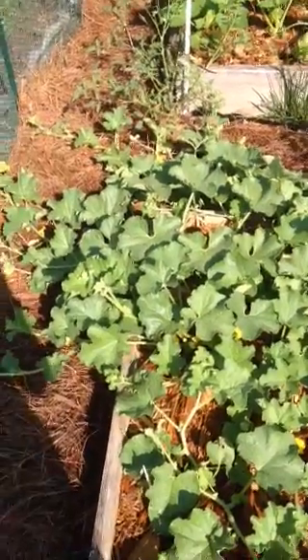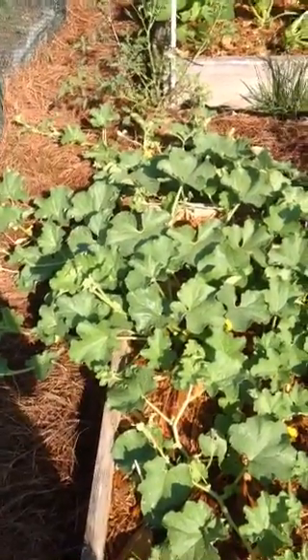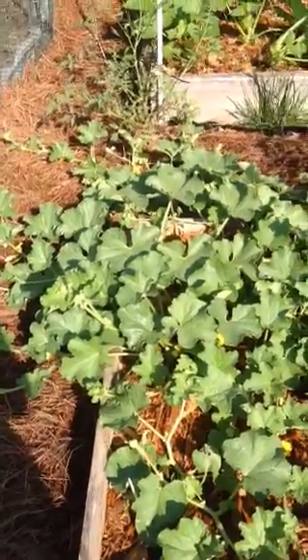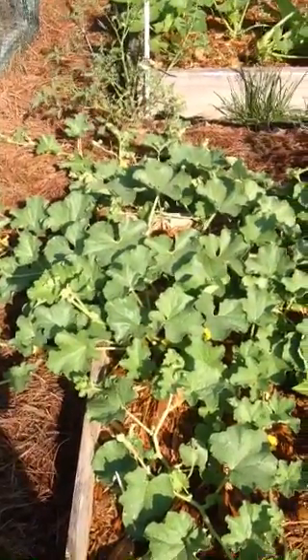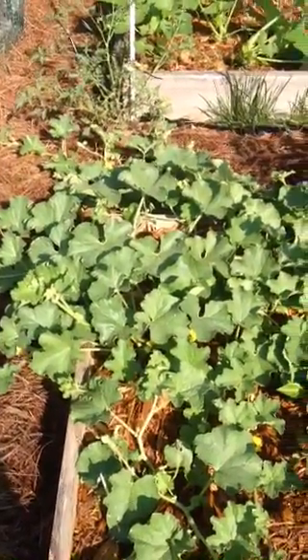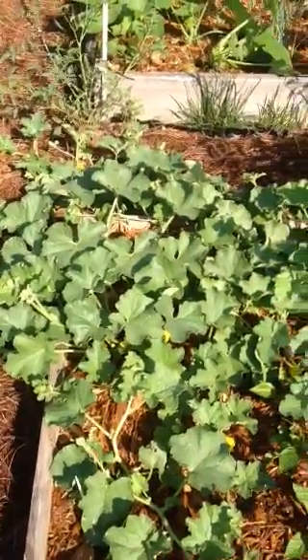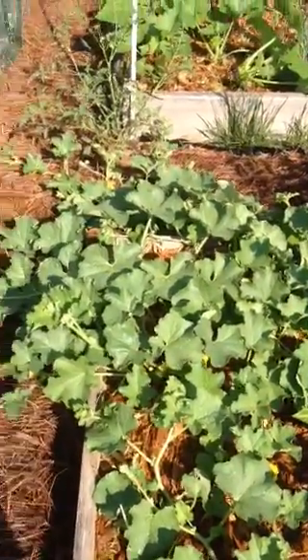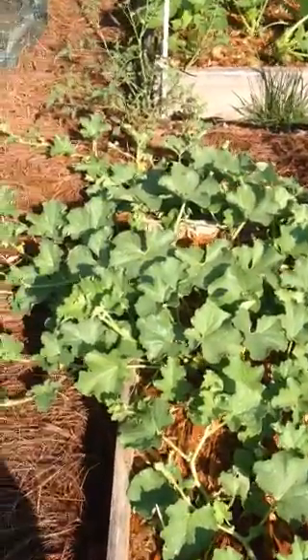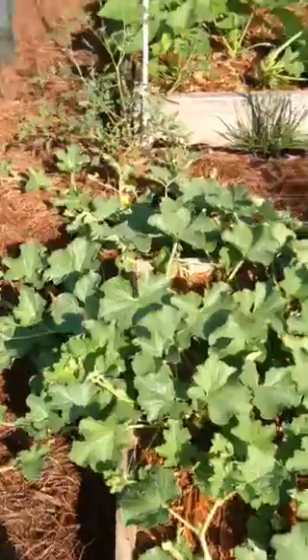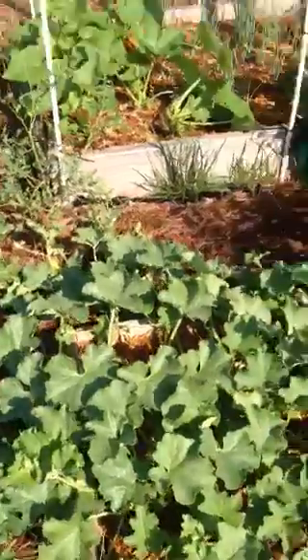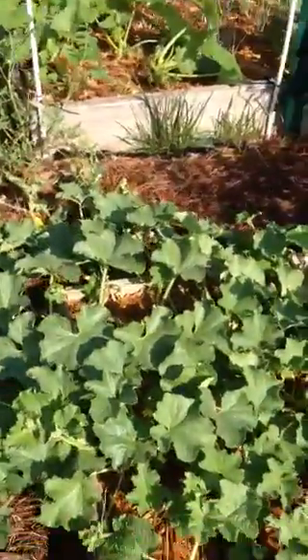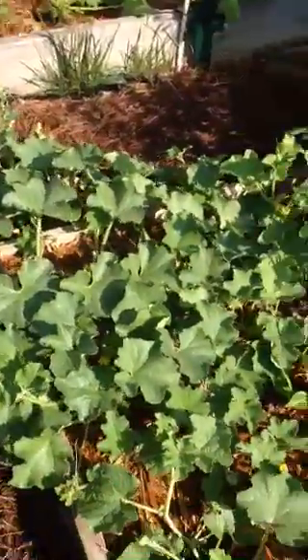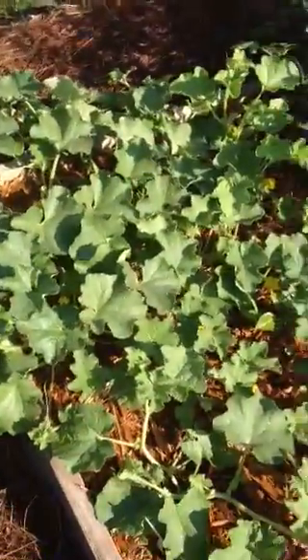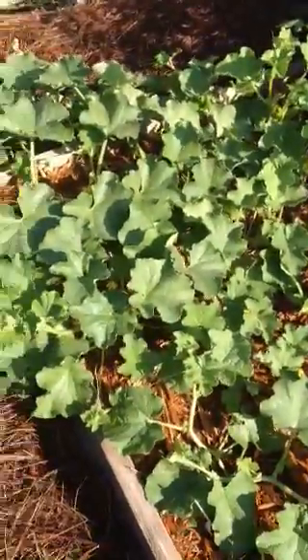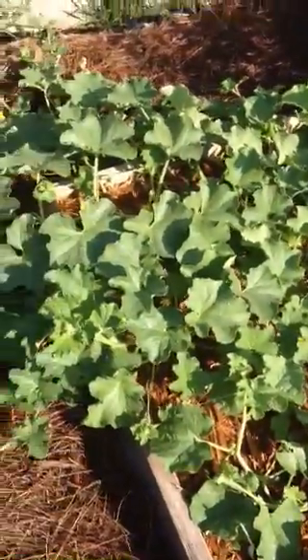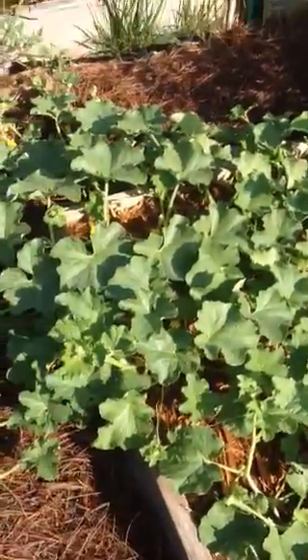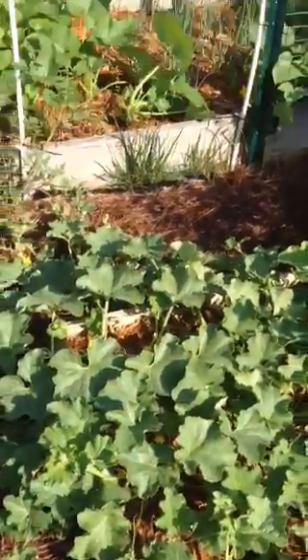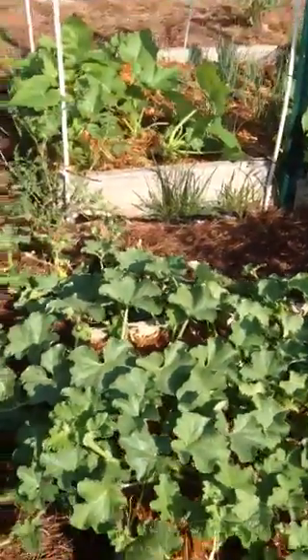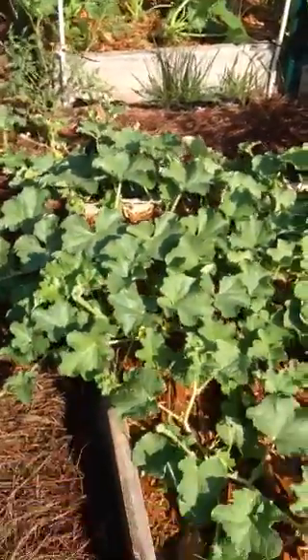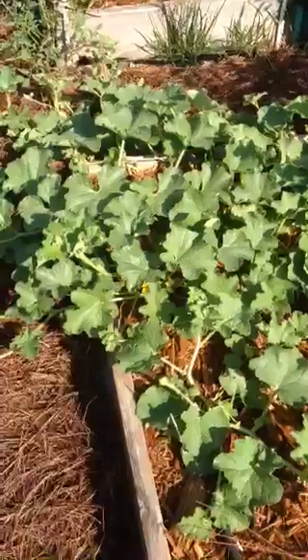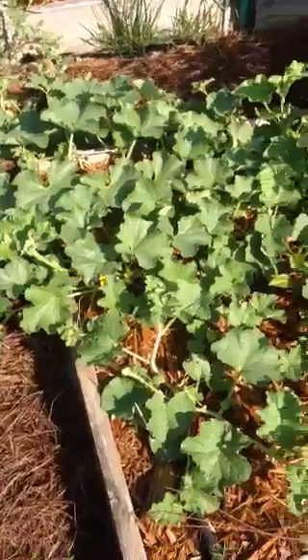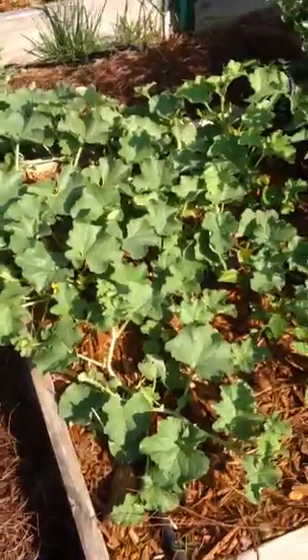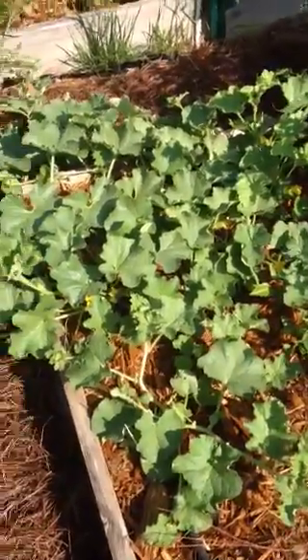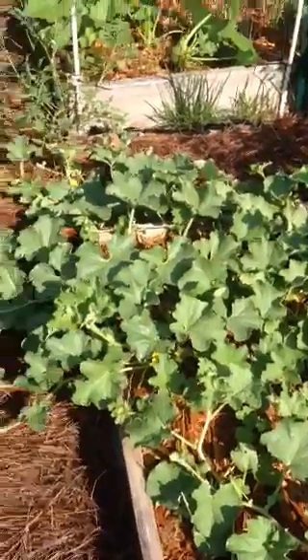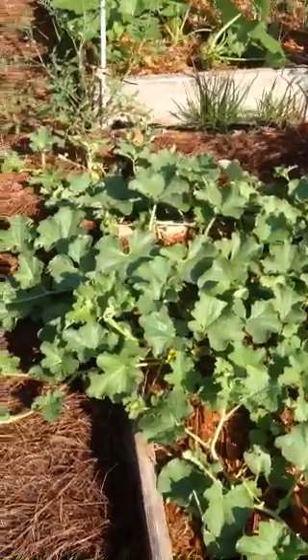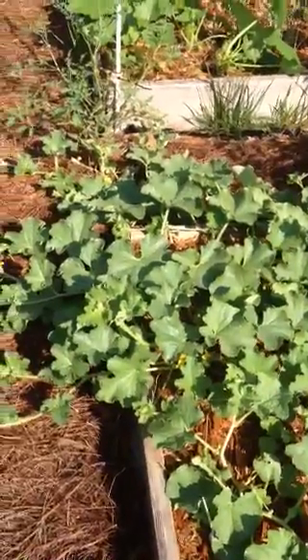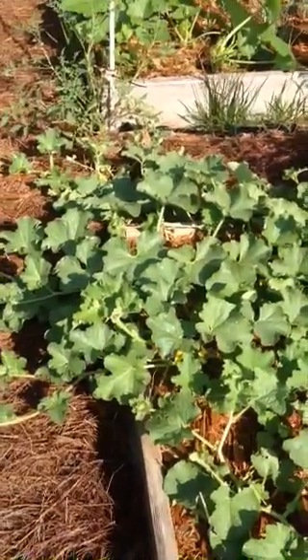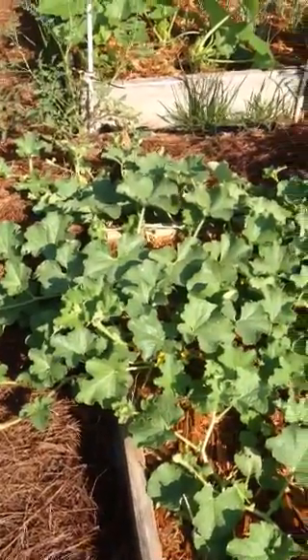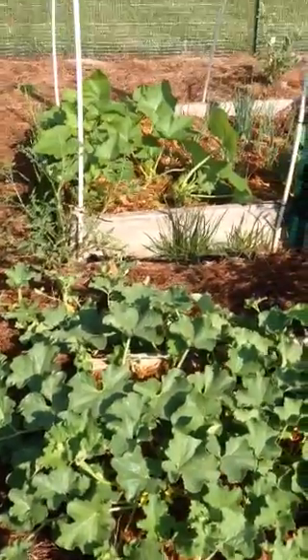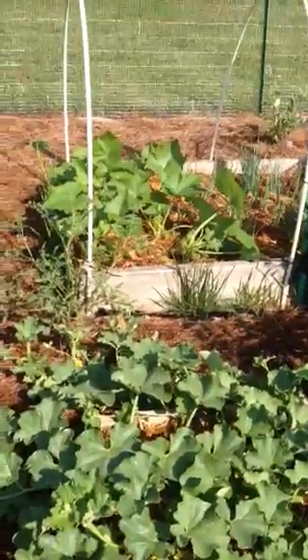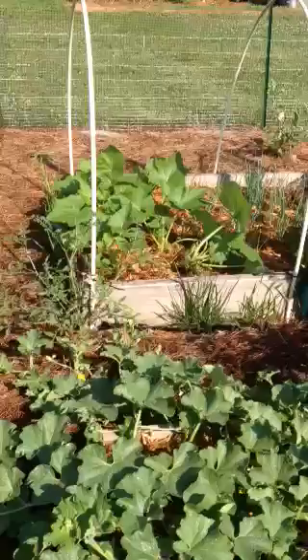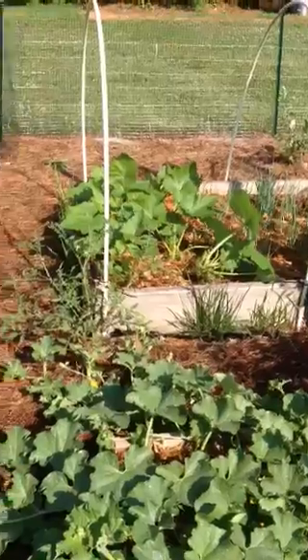I'm super excited this year about my garden — it has done the best it has ever done. I just wanted to take you on a tour. These are my cantaloupes, which are planted beside my squash.